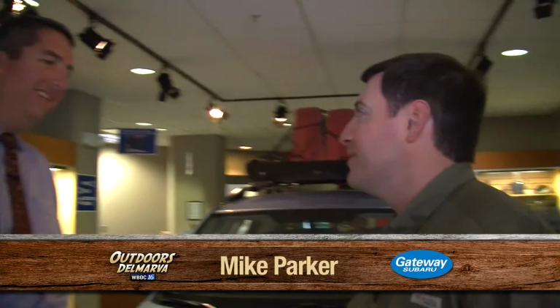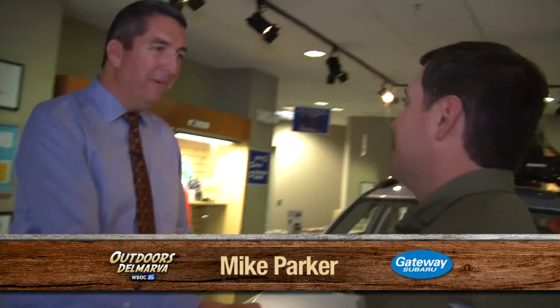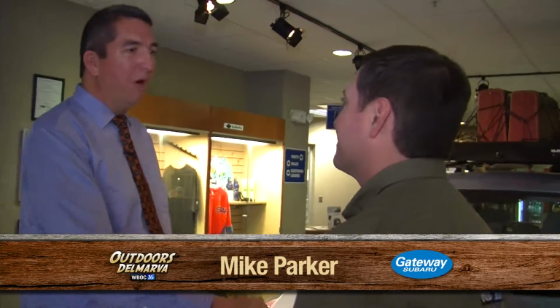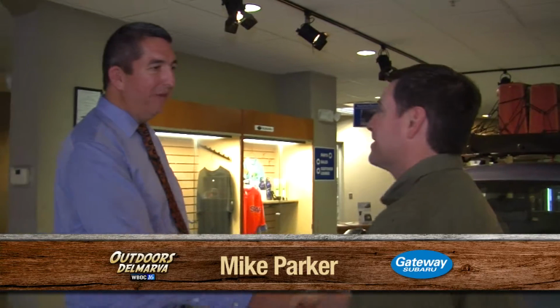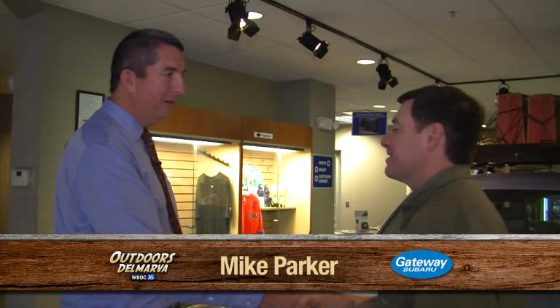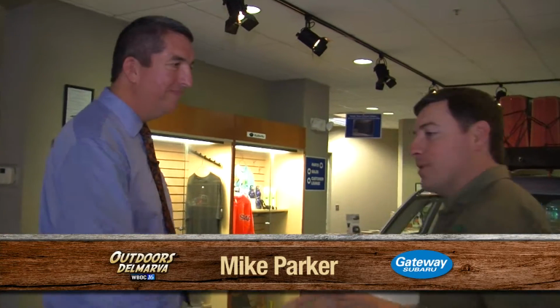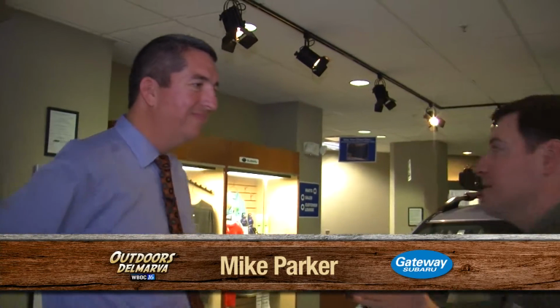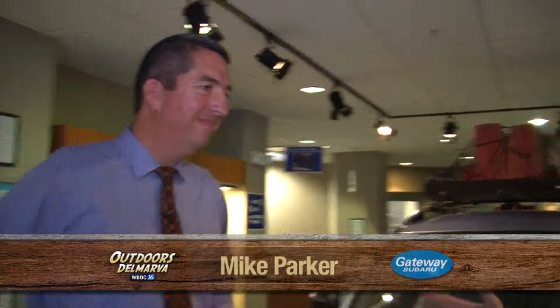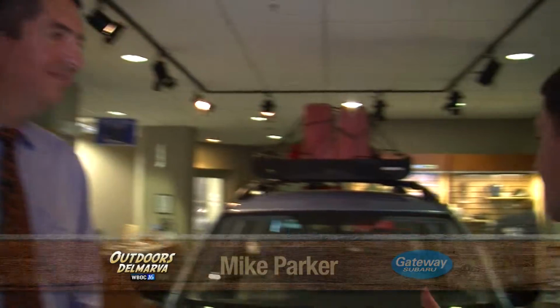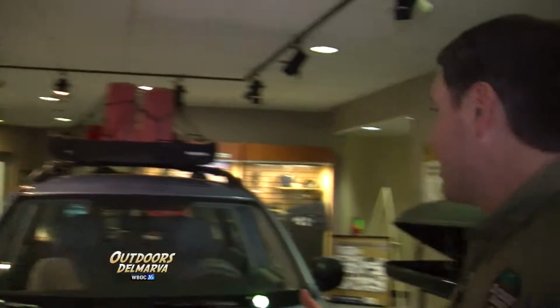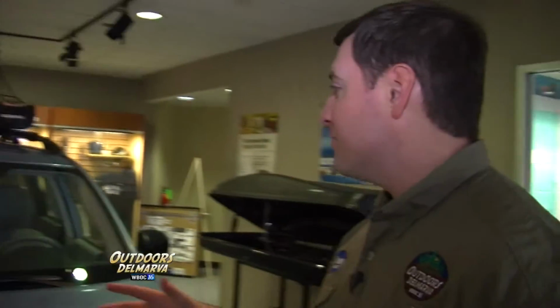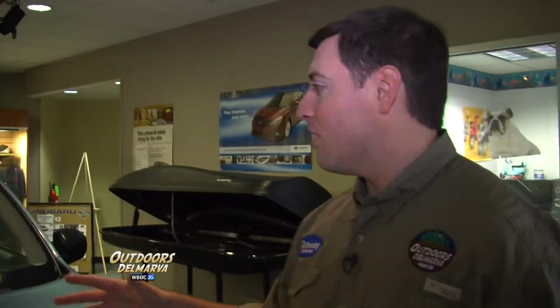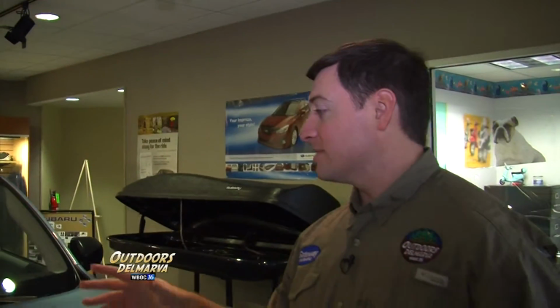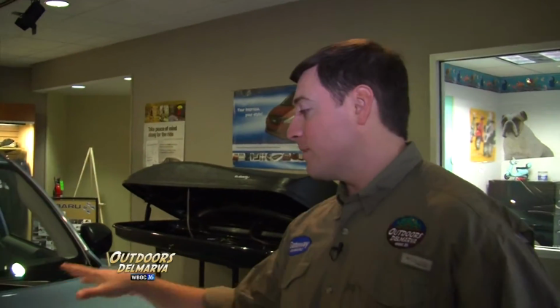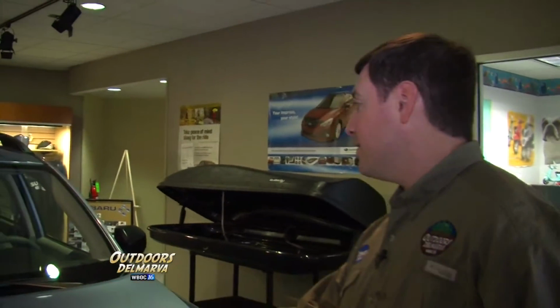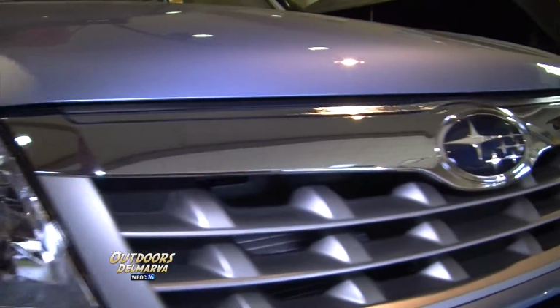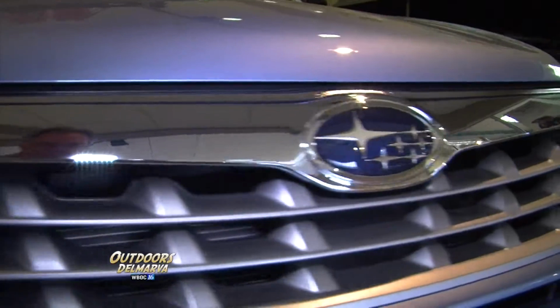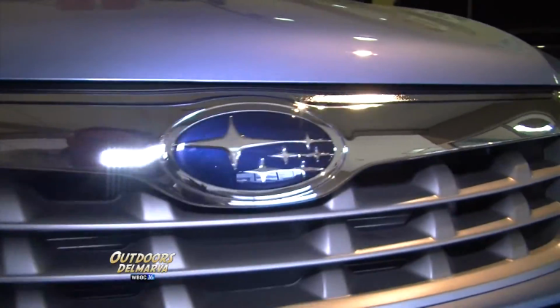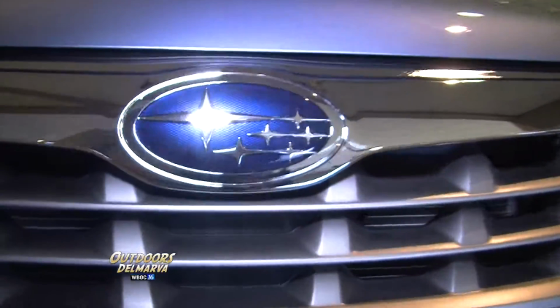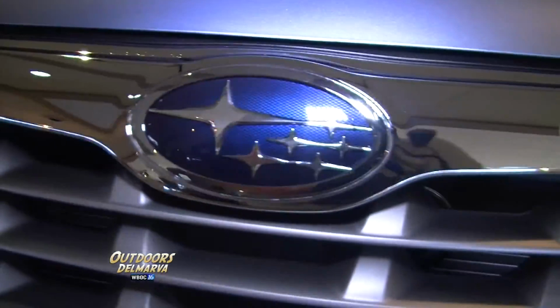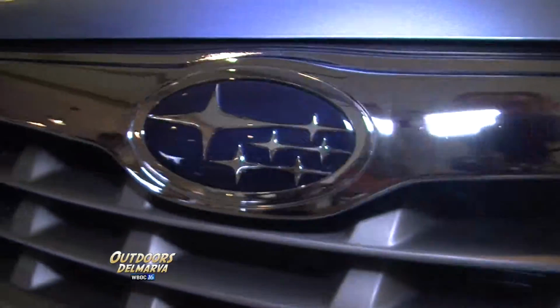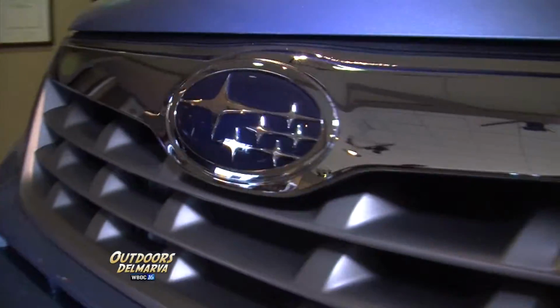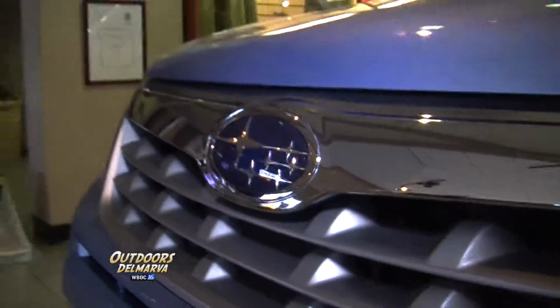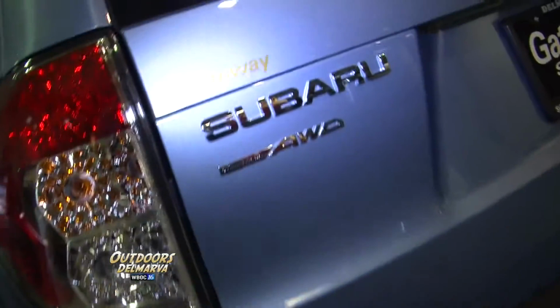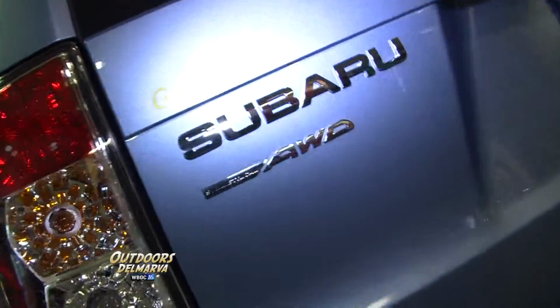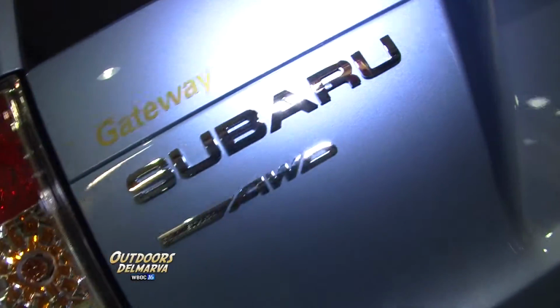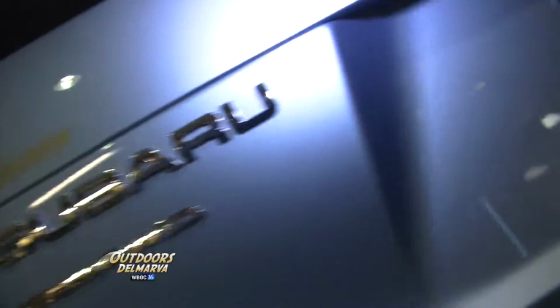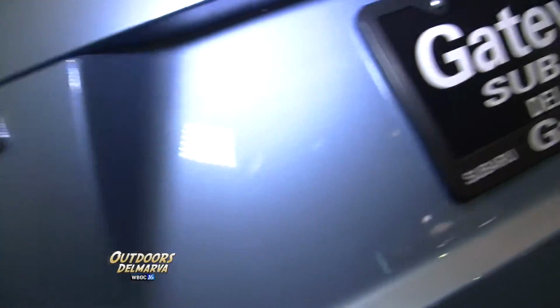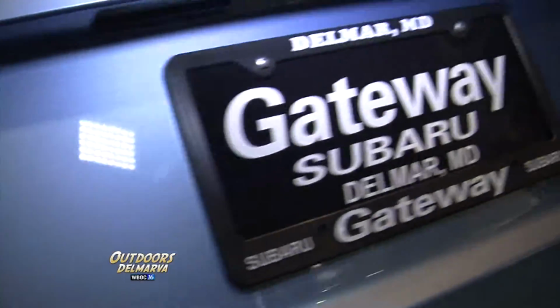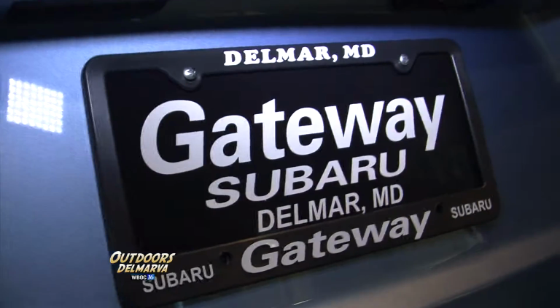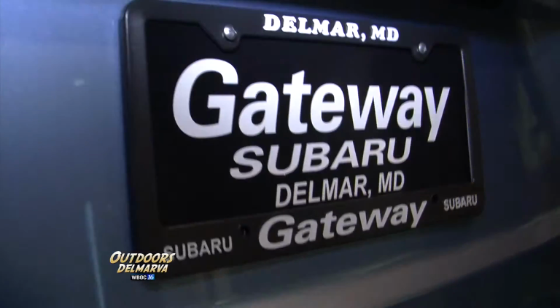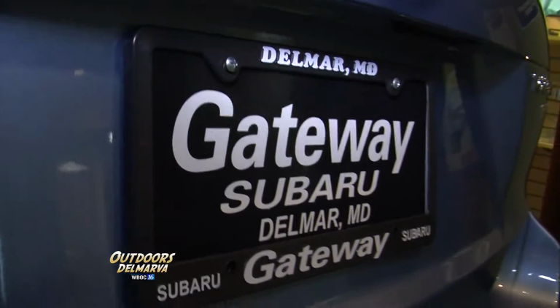Good, Mike. Welcome to Gateway Subaru. Thanks. We always love coming here and checking out what you've got to offer. And I'll tell you what, right here is really catching my eye — the 2012 Subaru Forester, pretty much one of those names that's been with Subaru a long time.